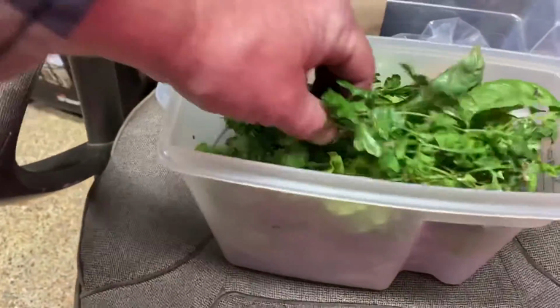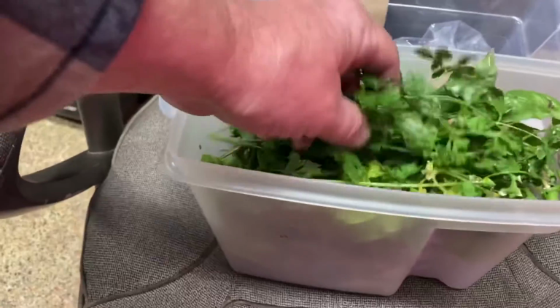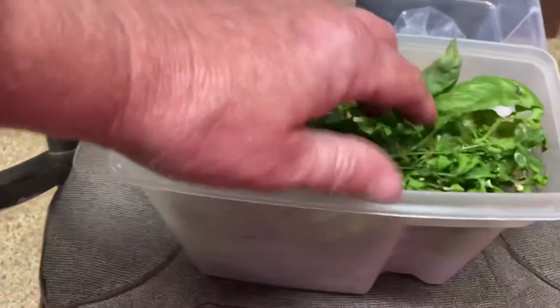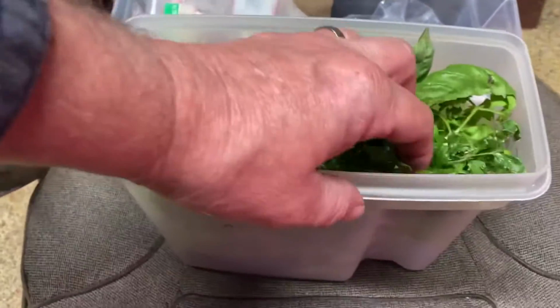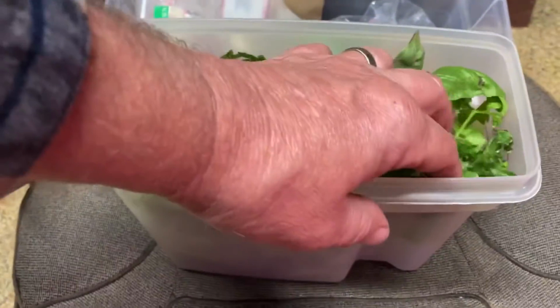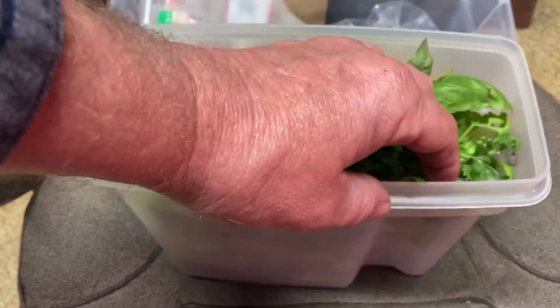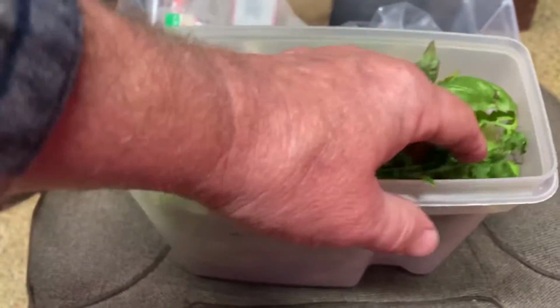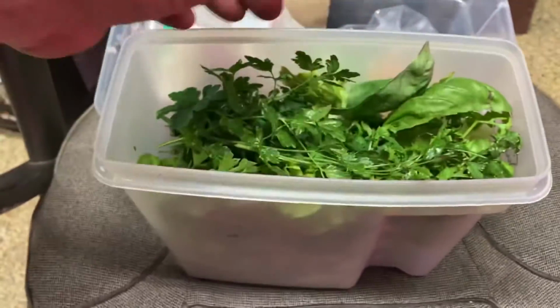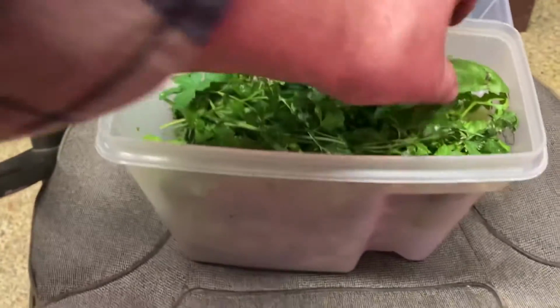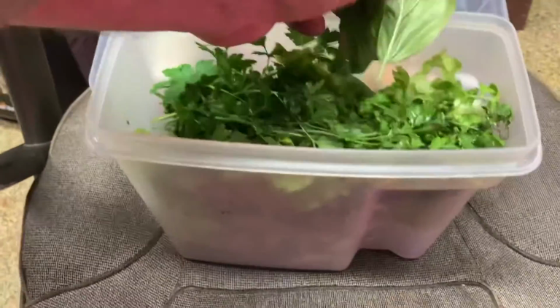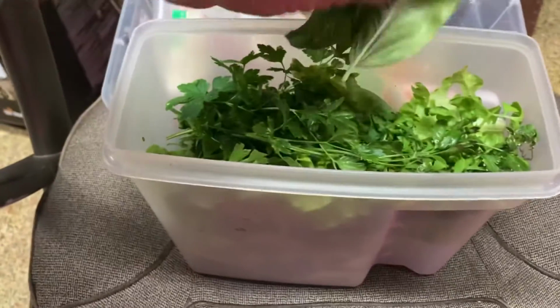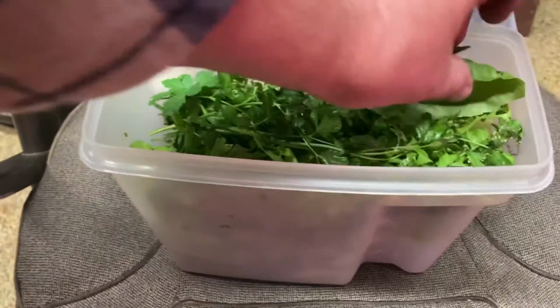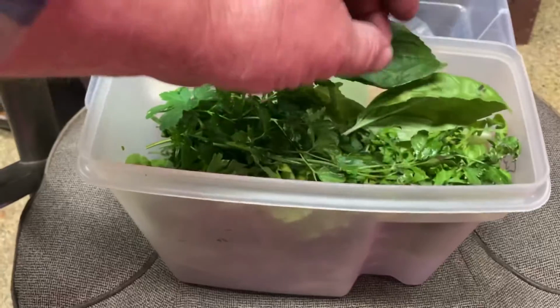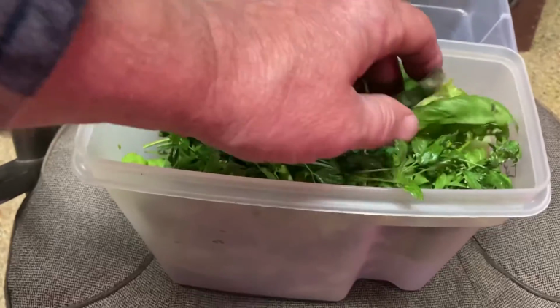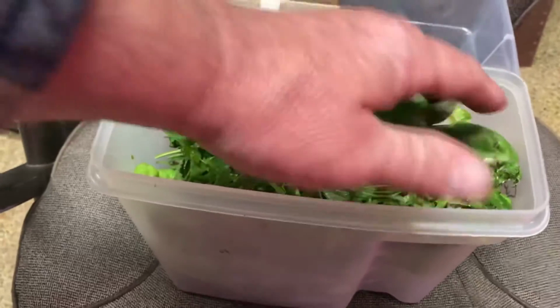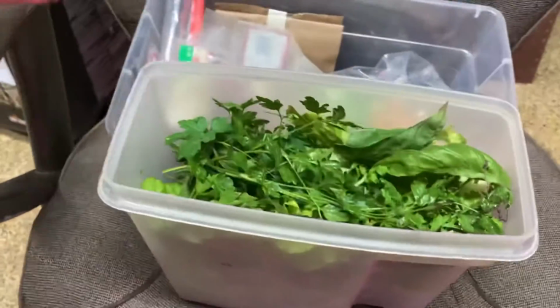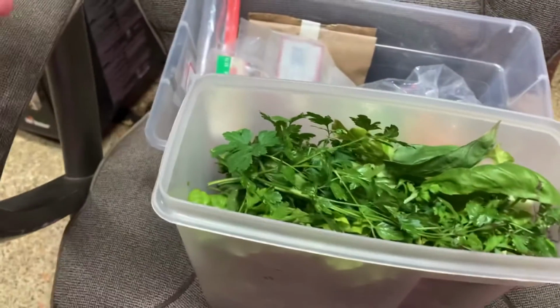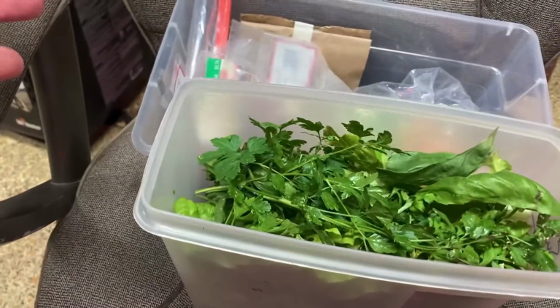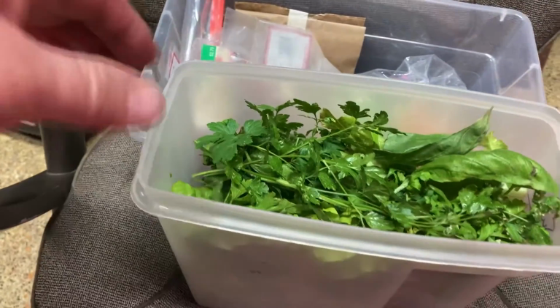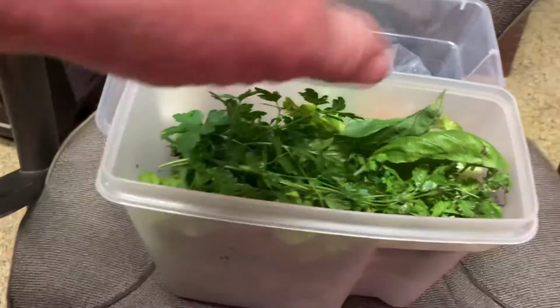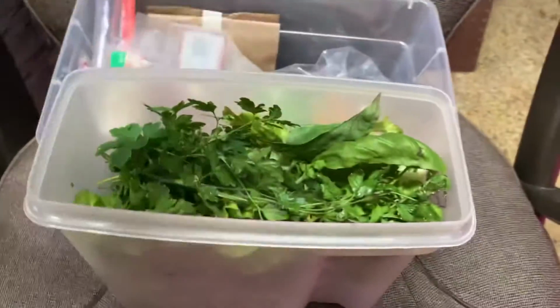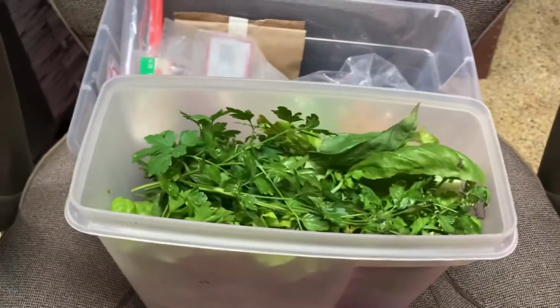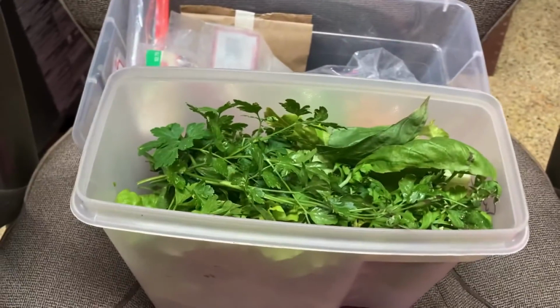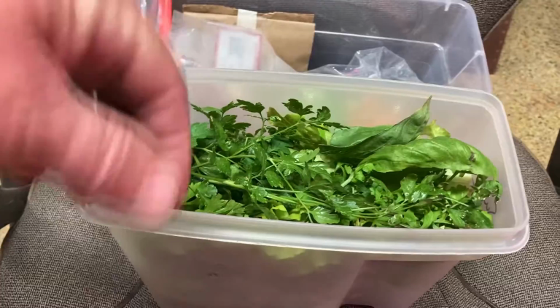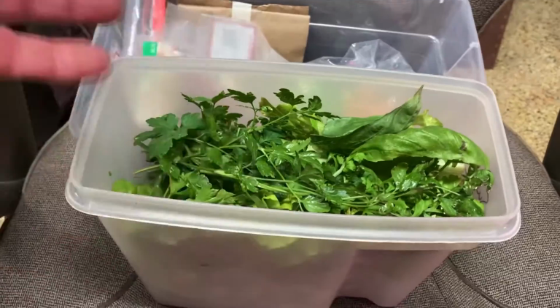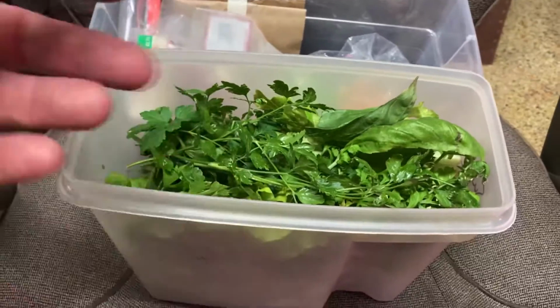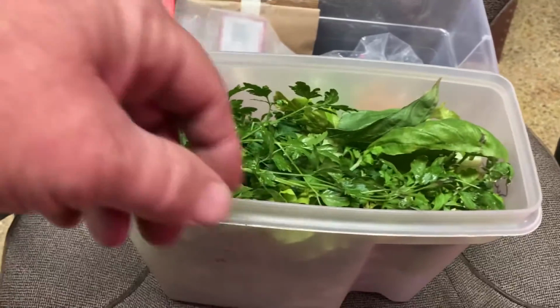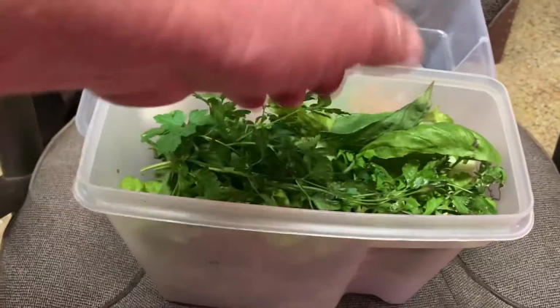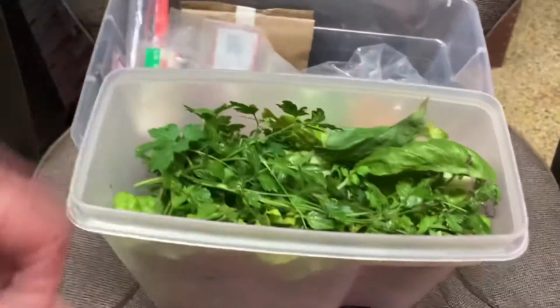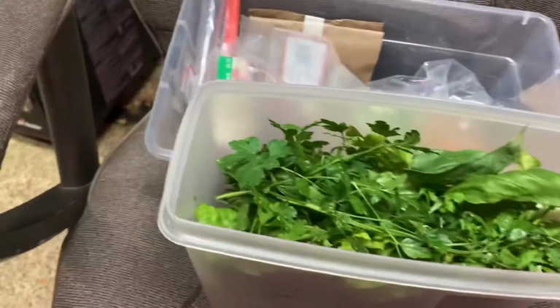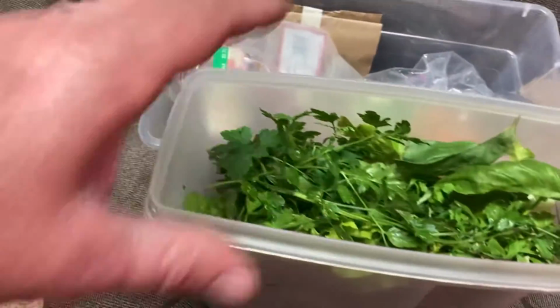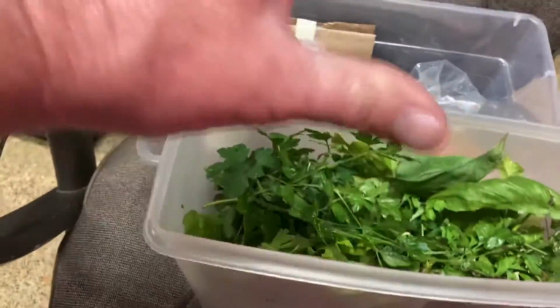Got some good parsley. Got some of that curly crest that tastes like wasabi. Got some basil leaves. This is for my parents — they may not like that. I'll tell them to pull off the top, wash everything separately, pinch it into their salads.